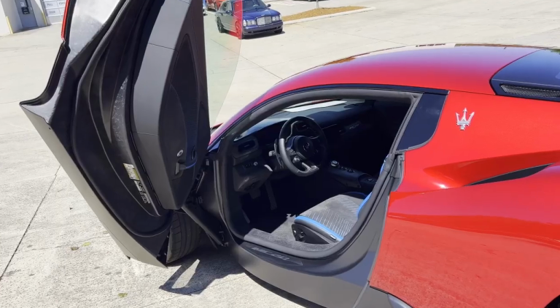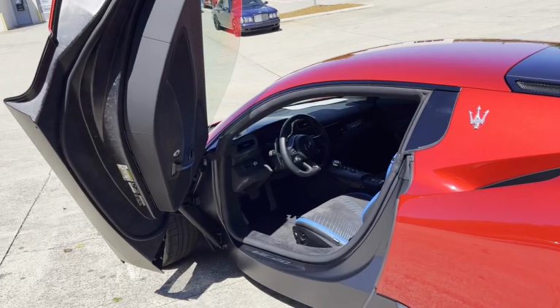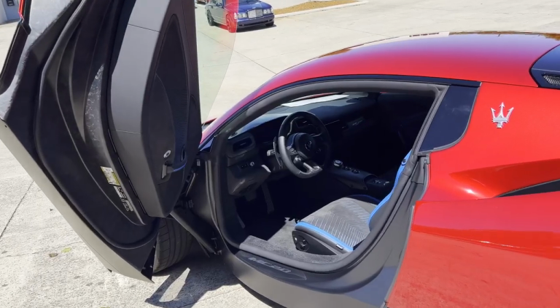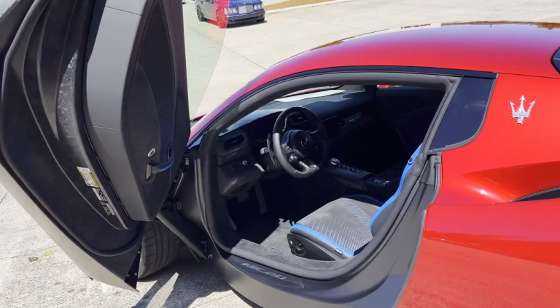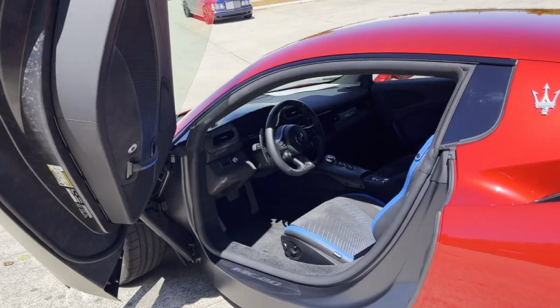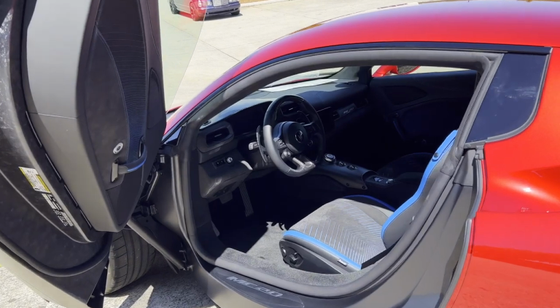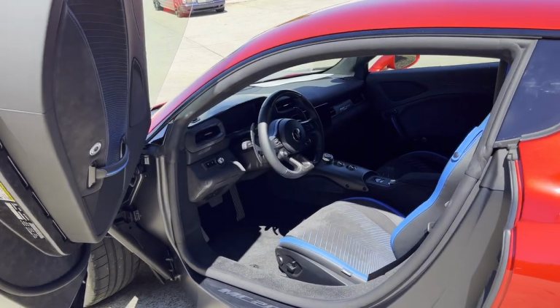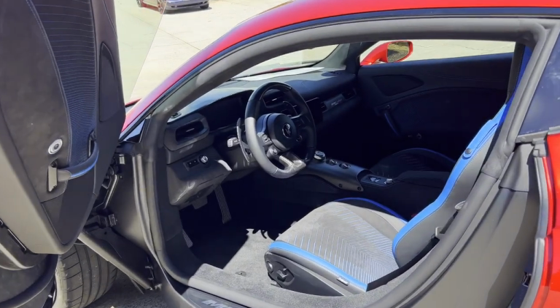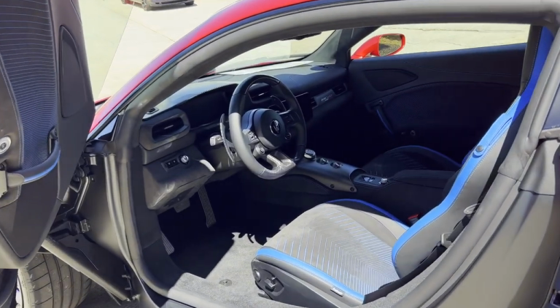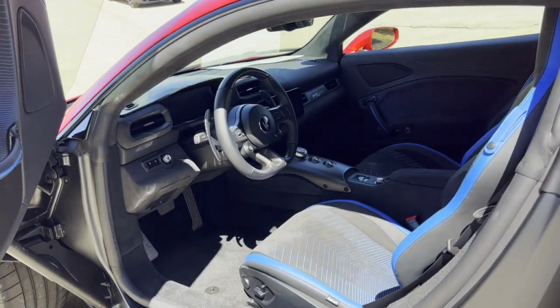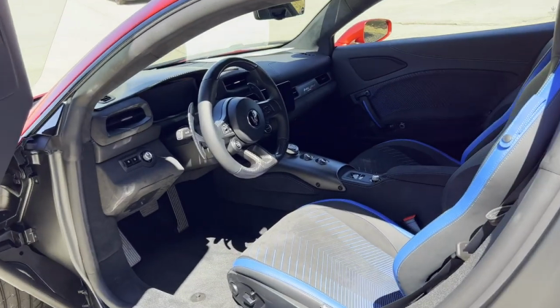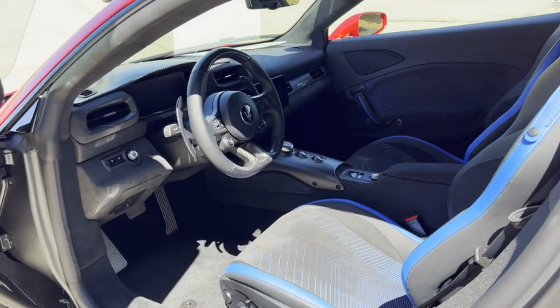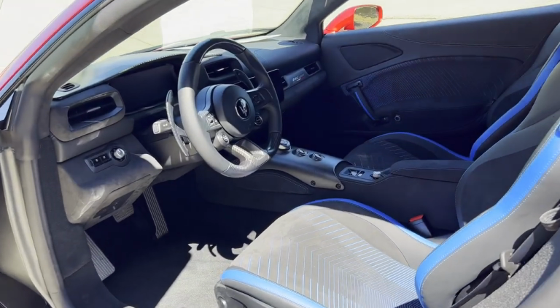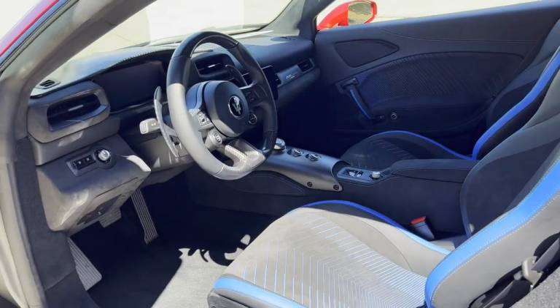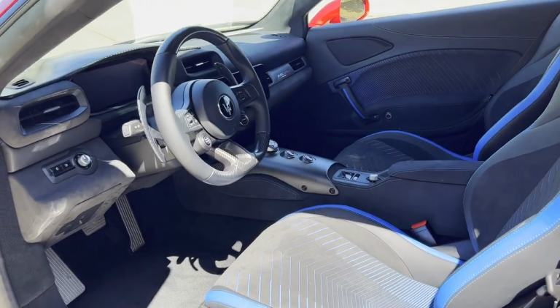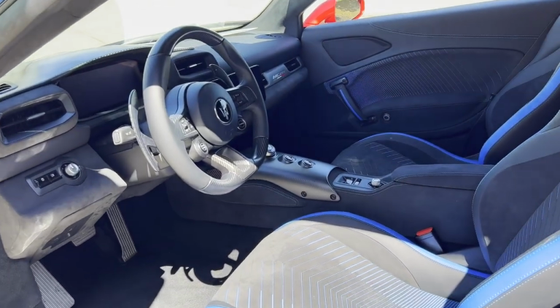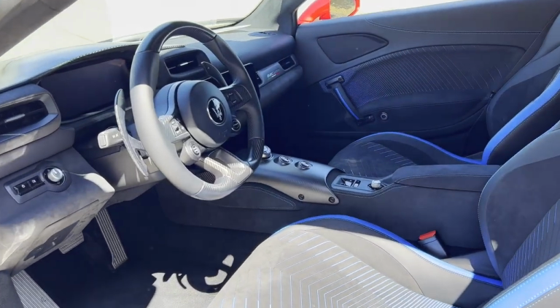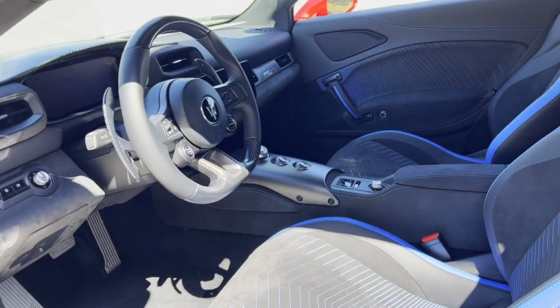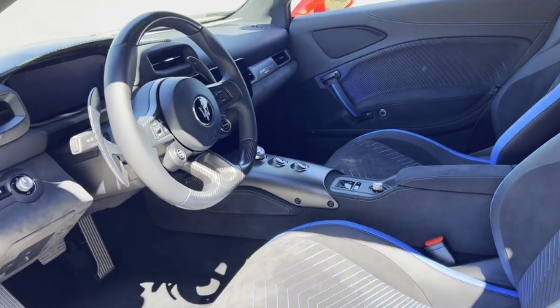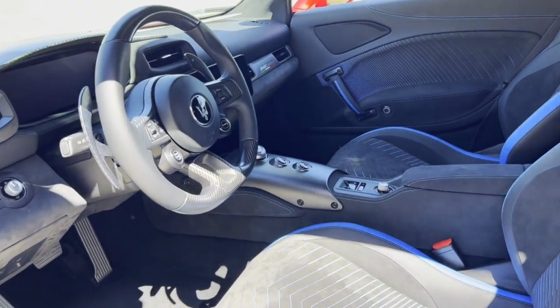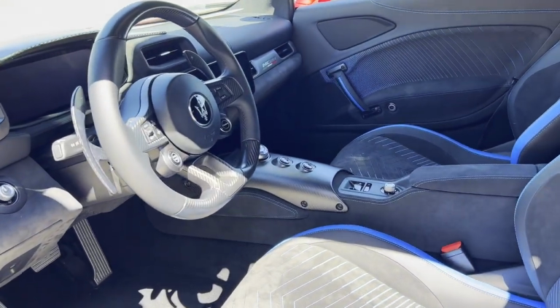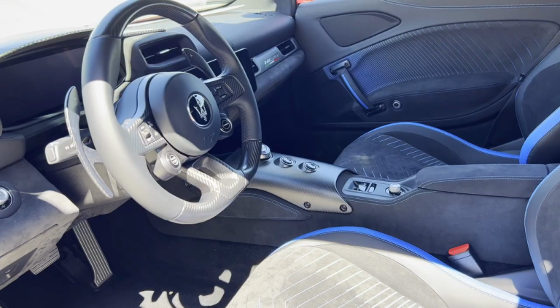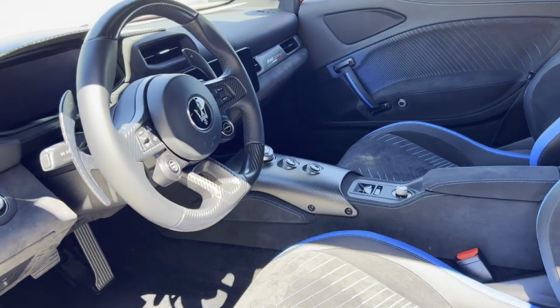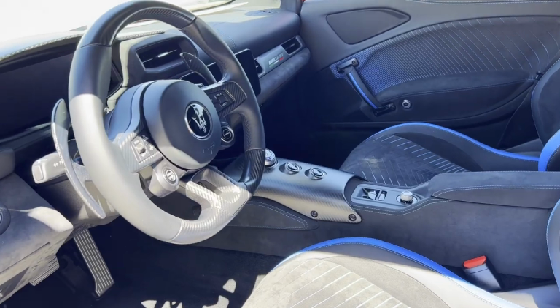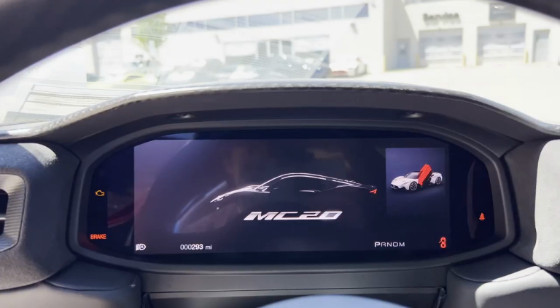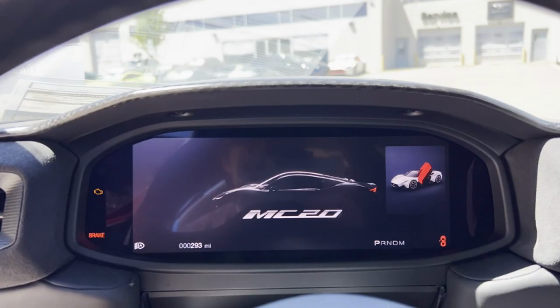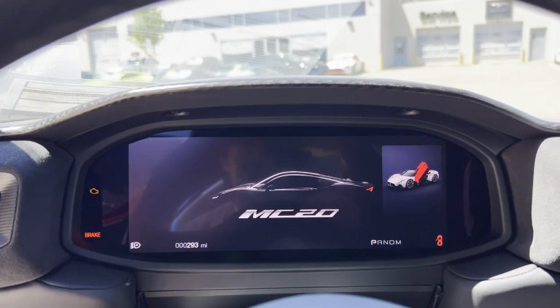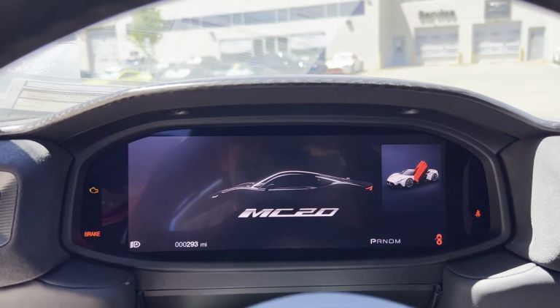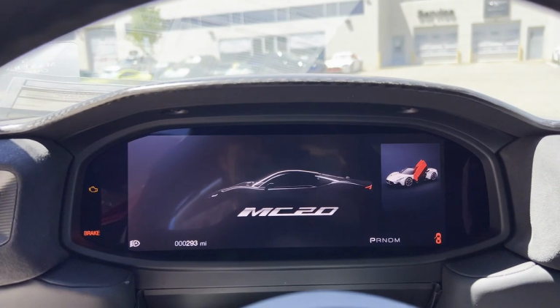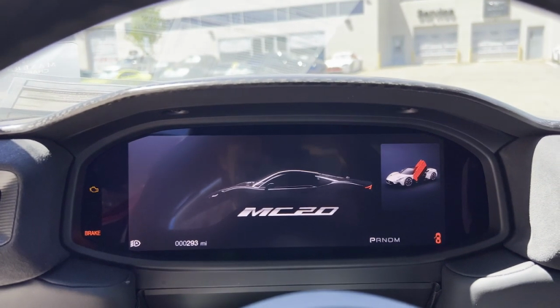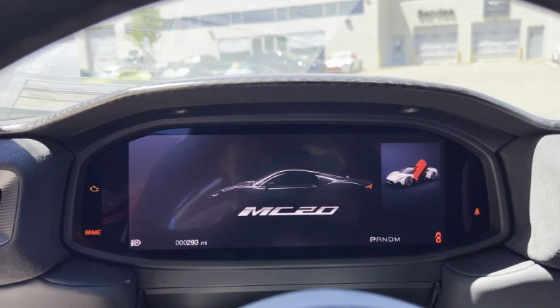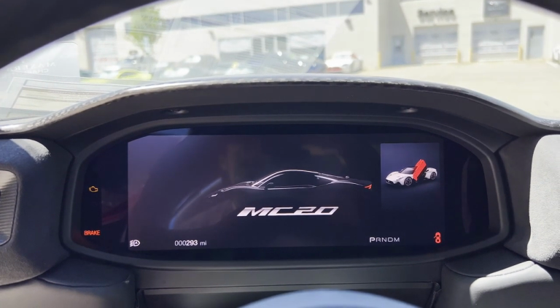The interior may look a little utilitarian for a supercar of this price. But for a car like this, is there really any more you need?